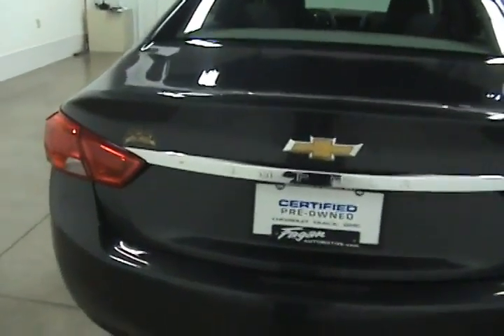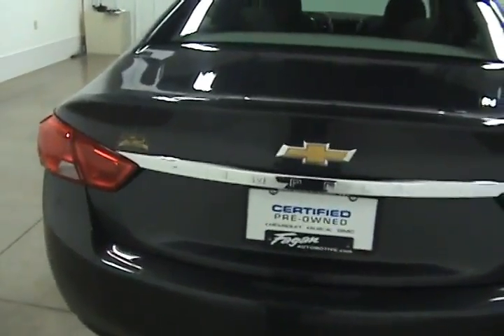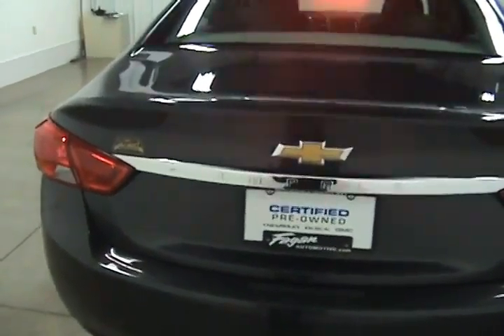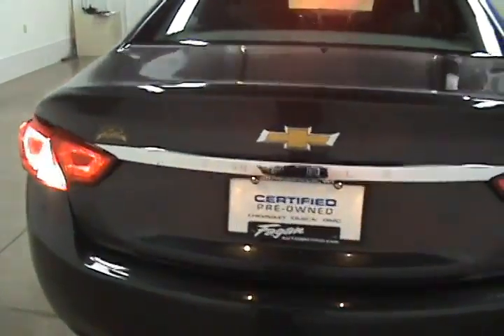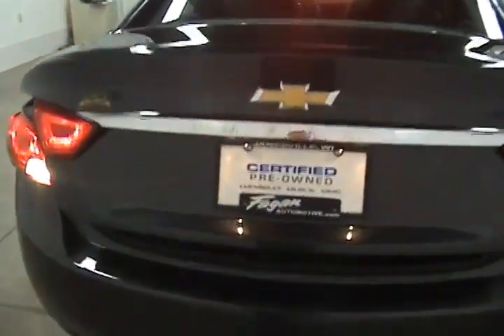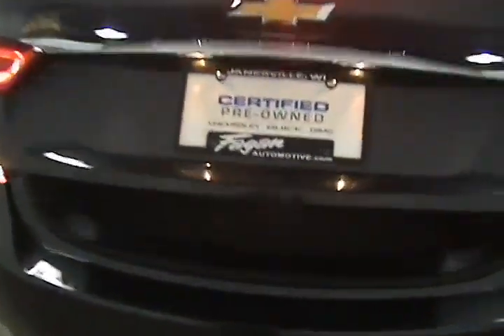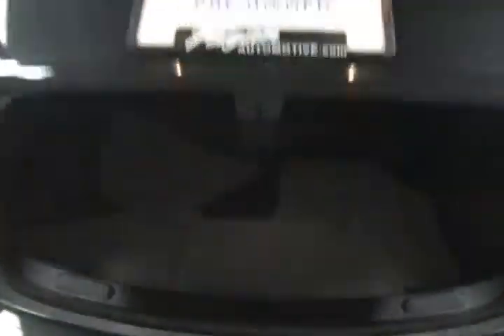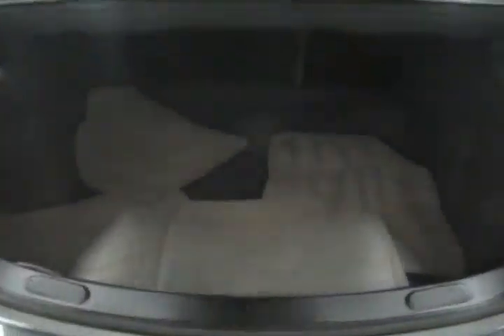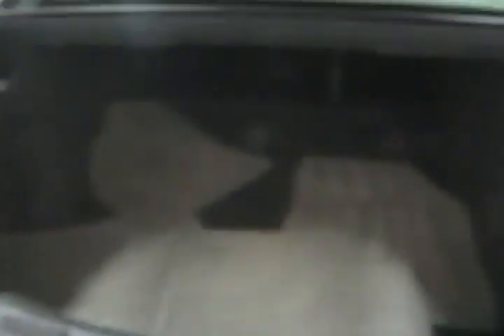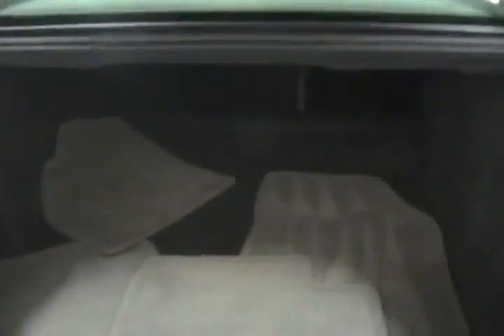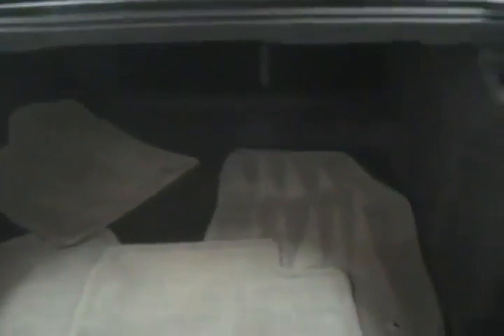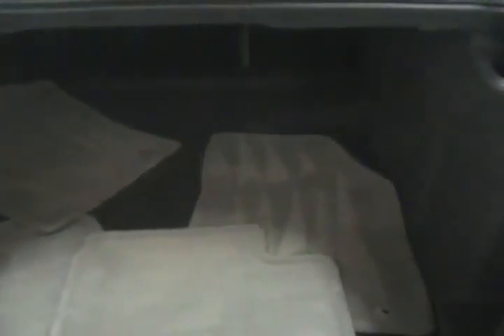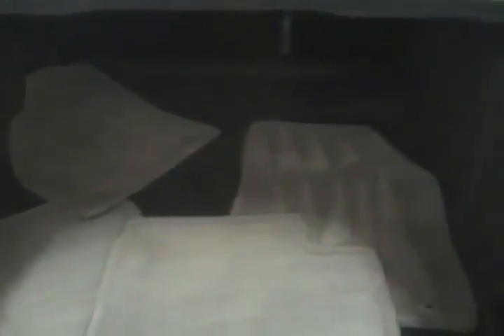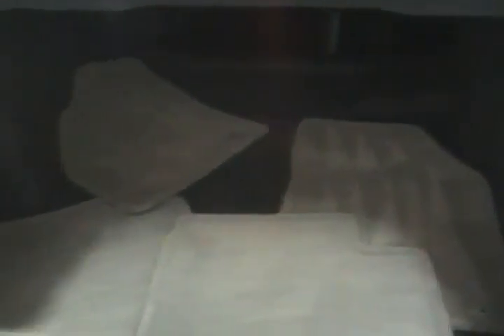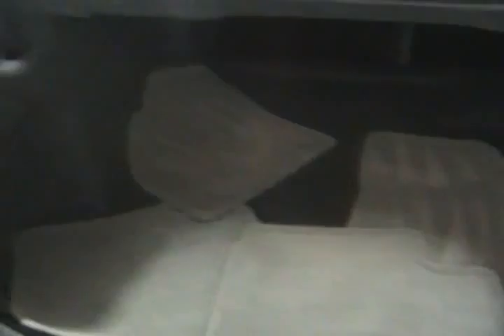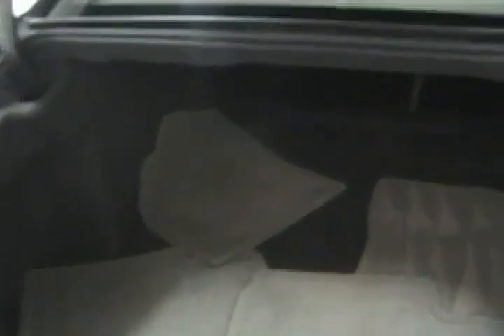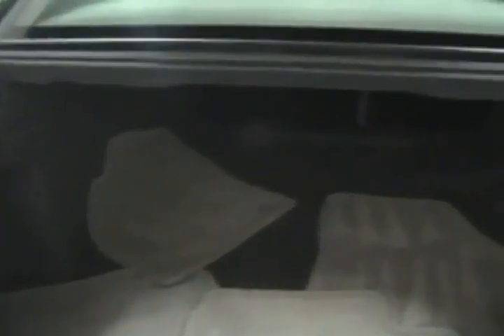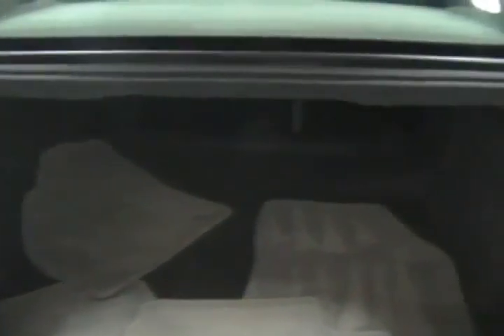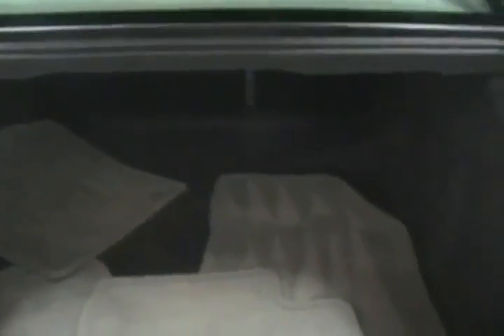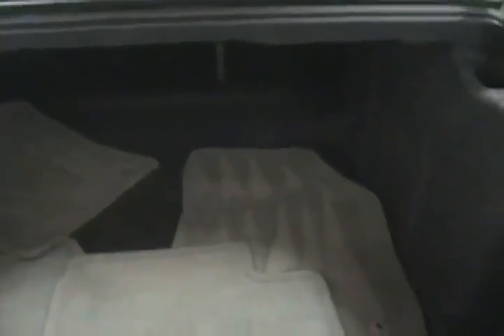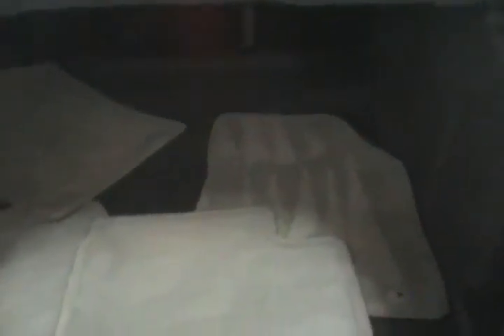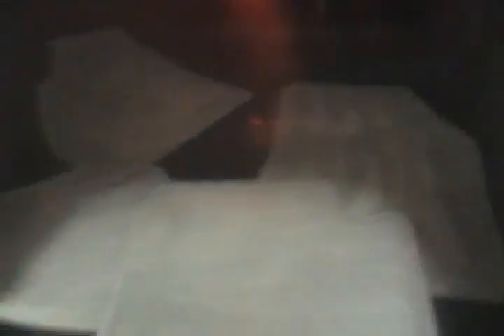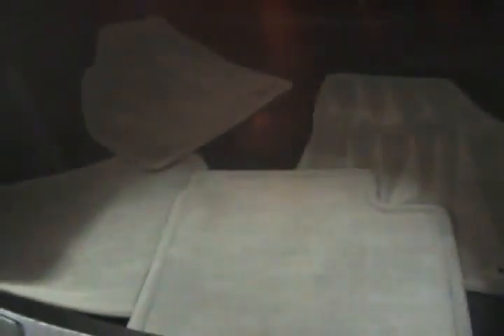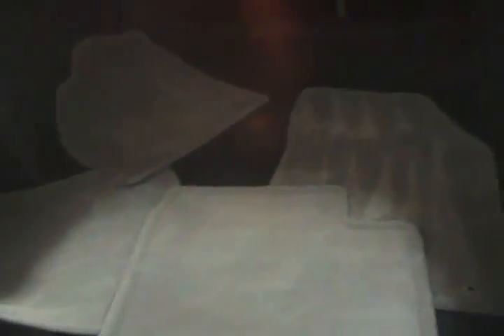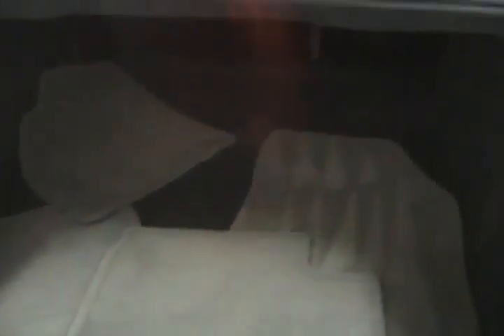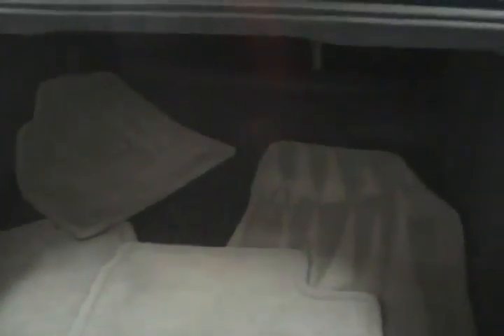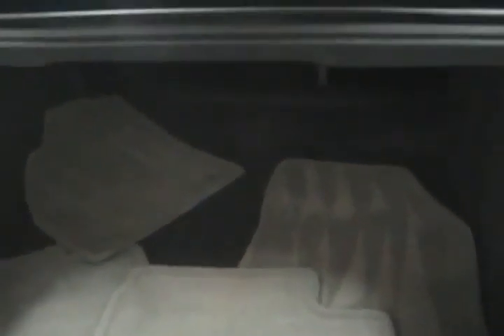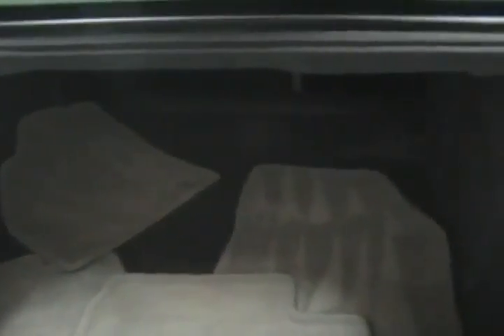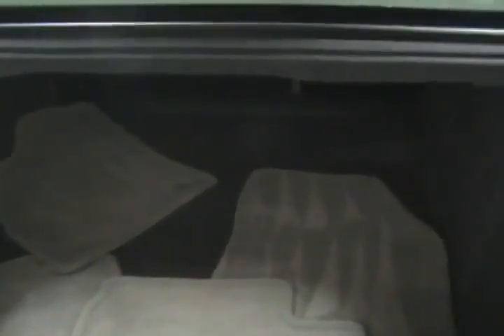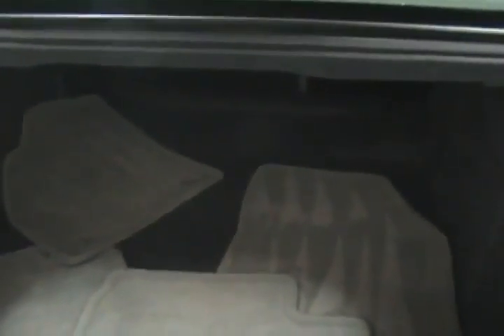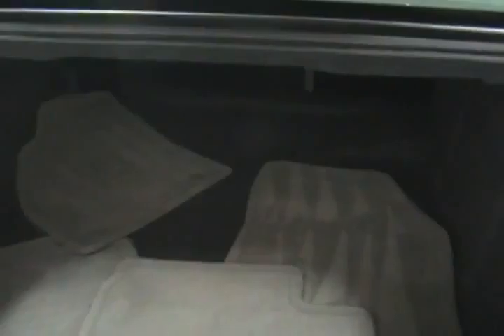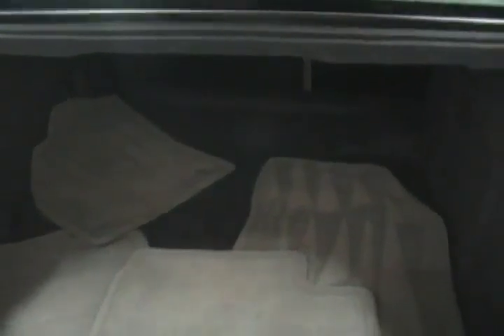Here we can take a look in the trunk. It has a nice sized trunk, very spacious, very clean. And we do have the floor mats for the front in here as well.